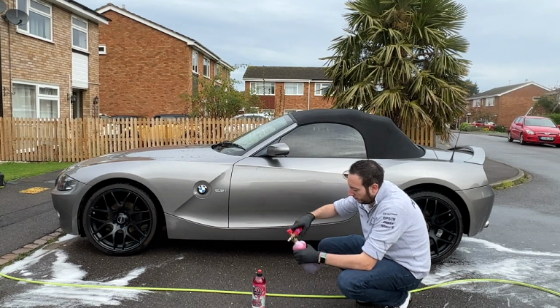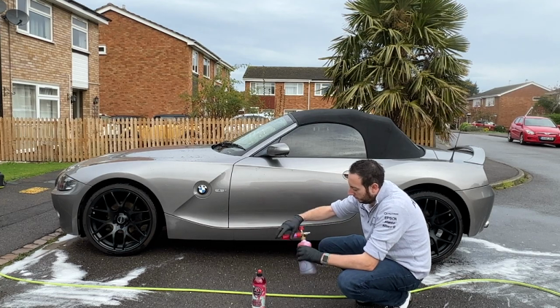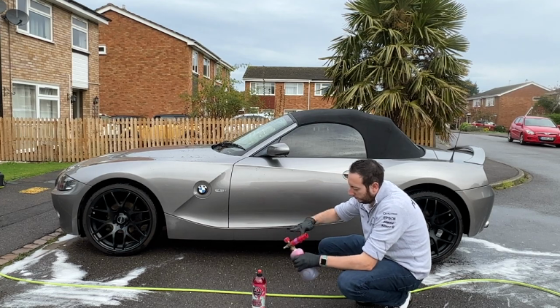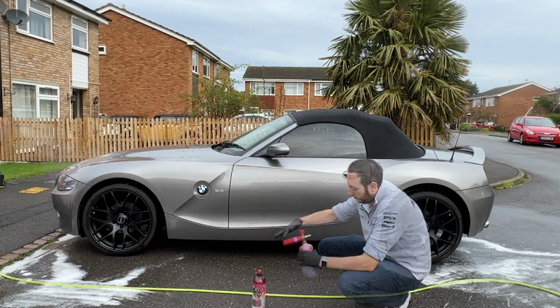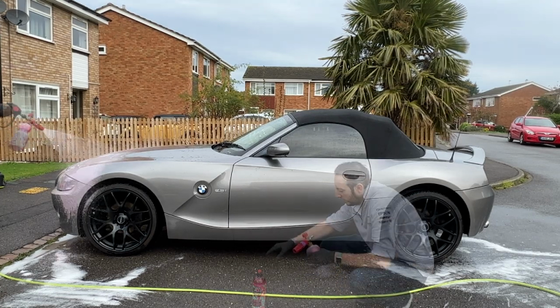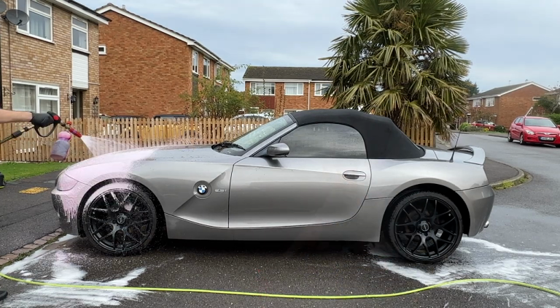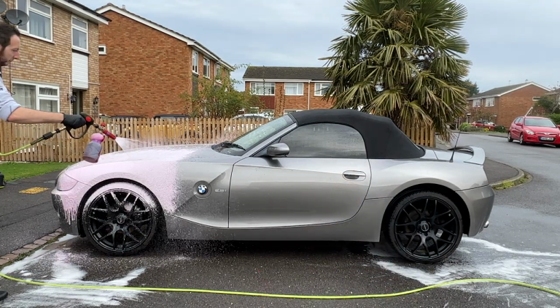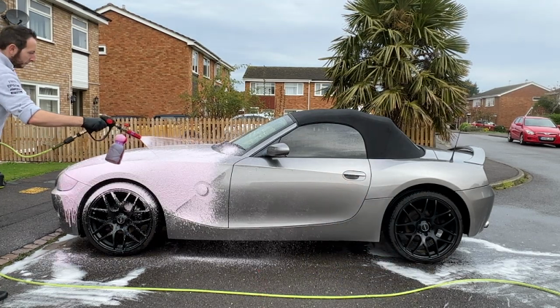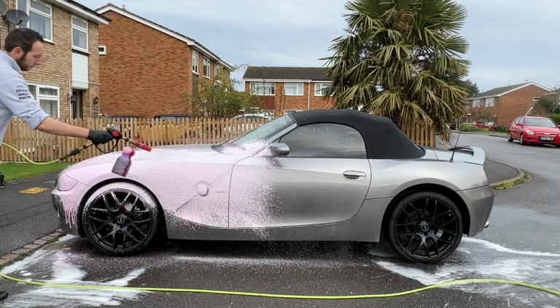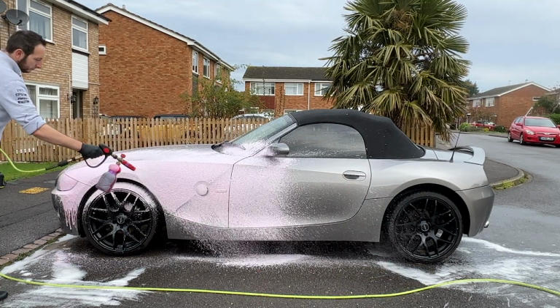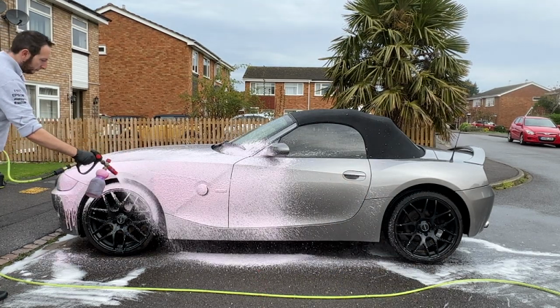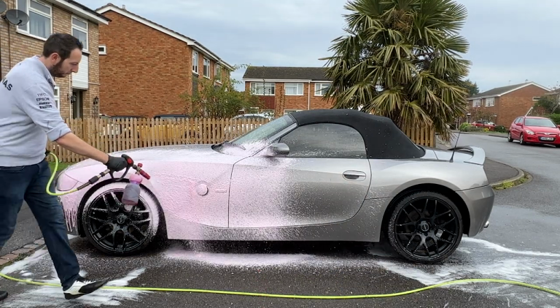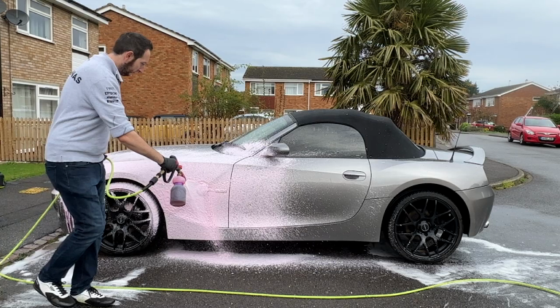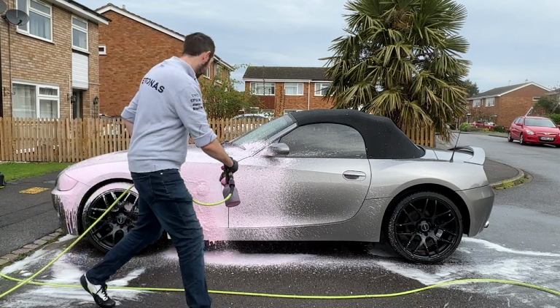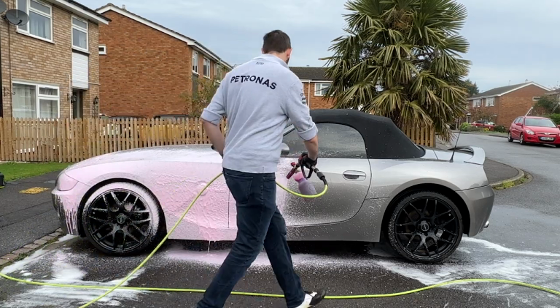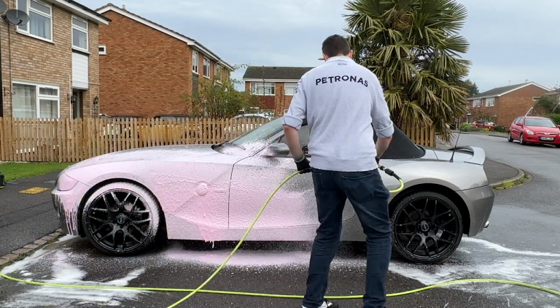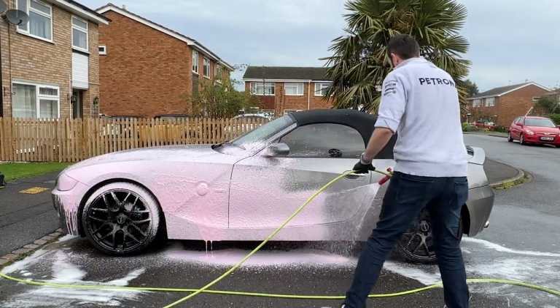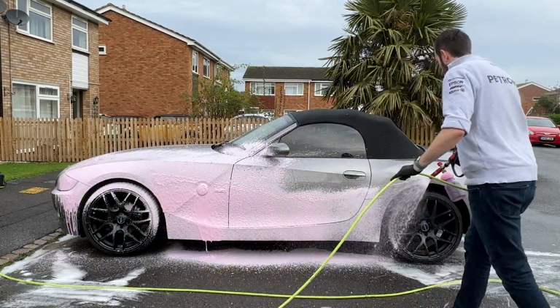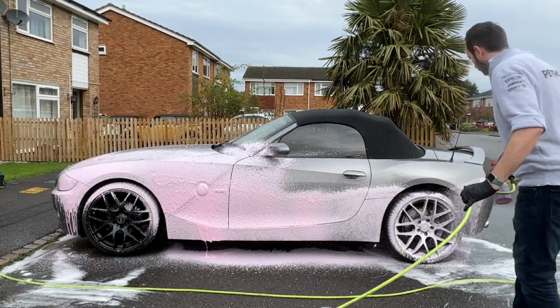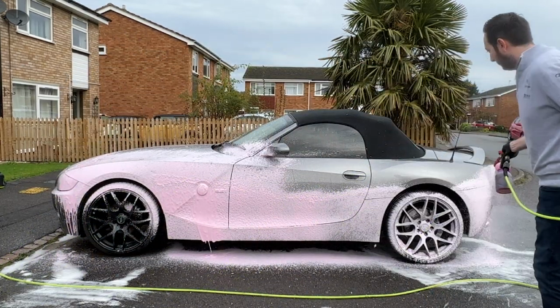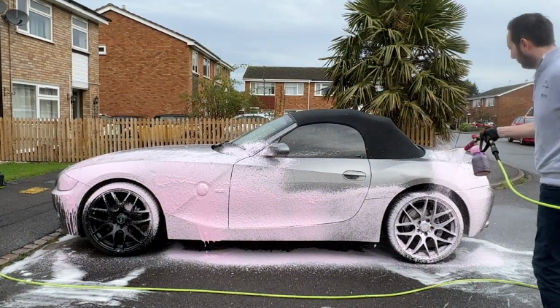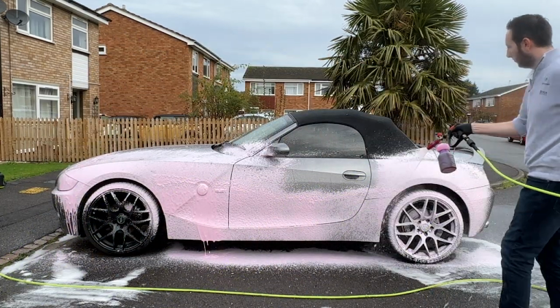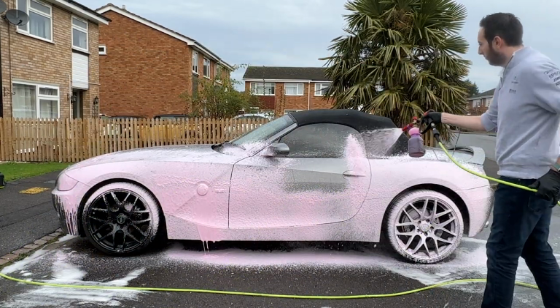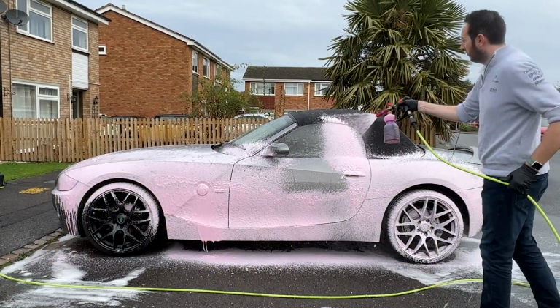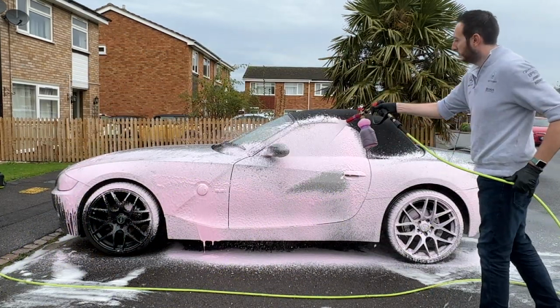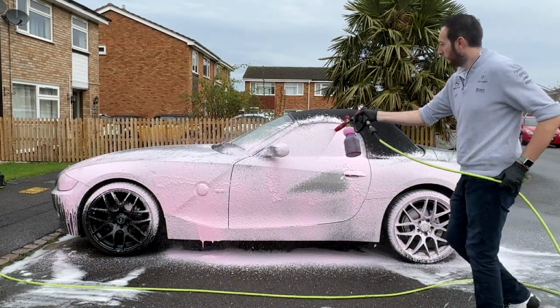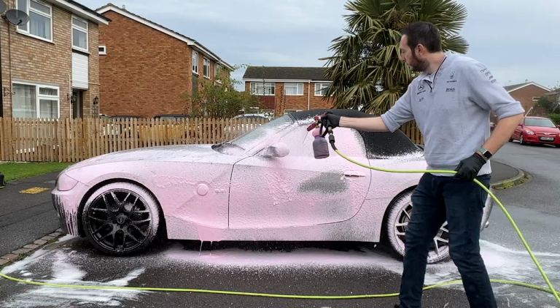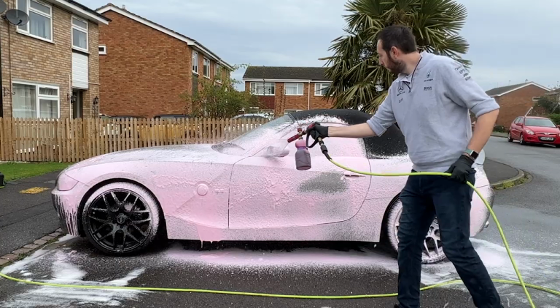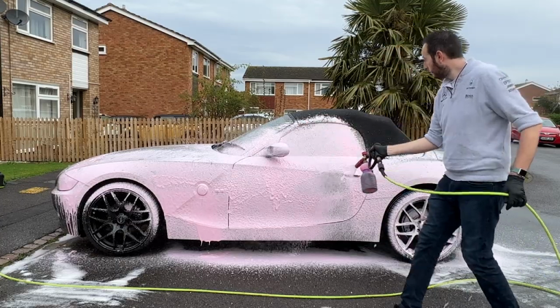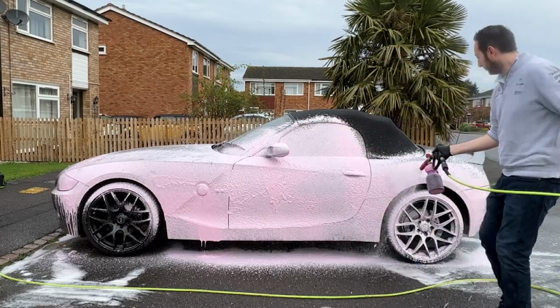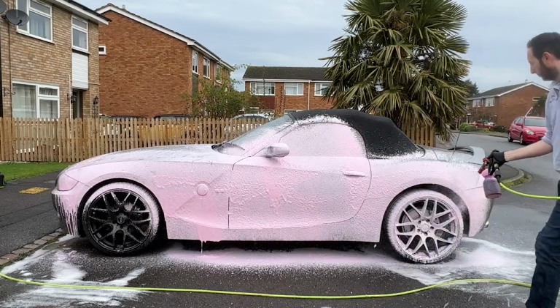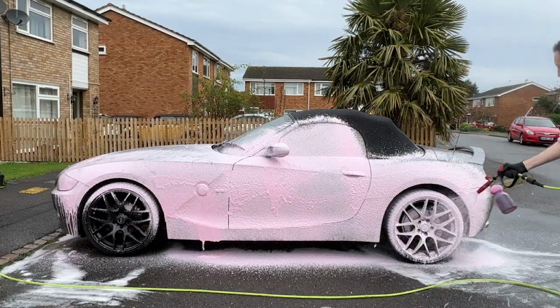The bodywork was then treated to Autobrite's Jelly Bean Snow Foam. As I've said many times before, I really like using Autobrite's Super Foams — they're incredibly good. They don't remove any sealants, waxes, or ceramics.